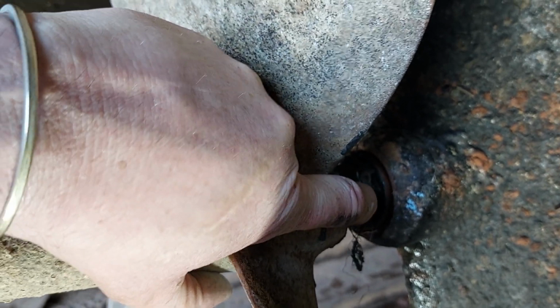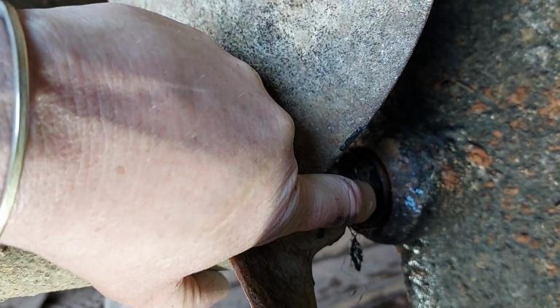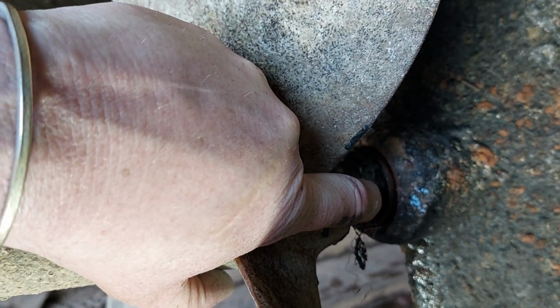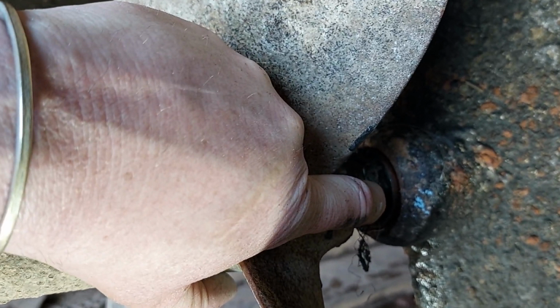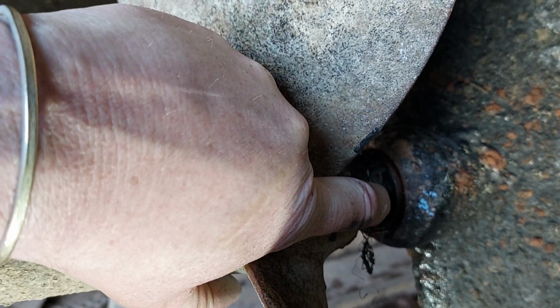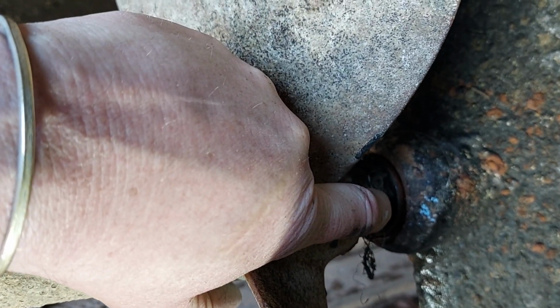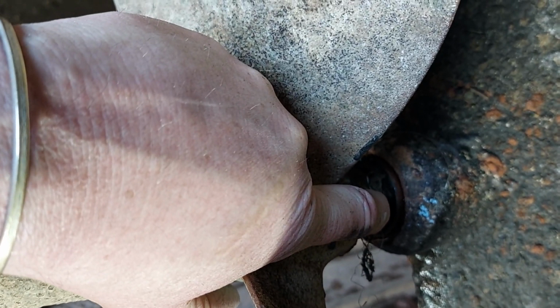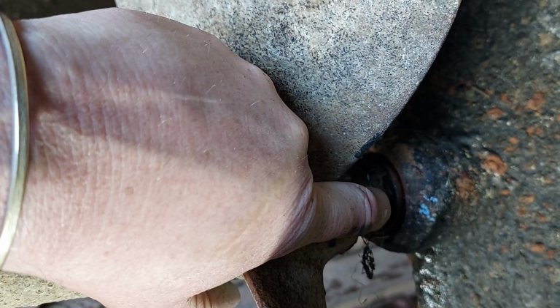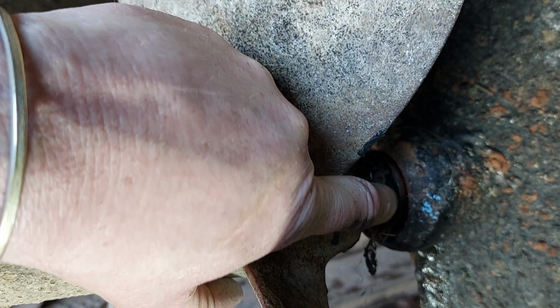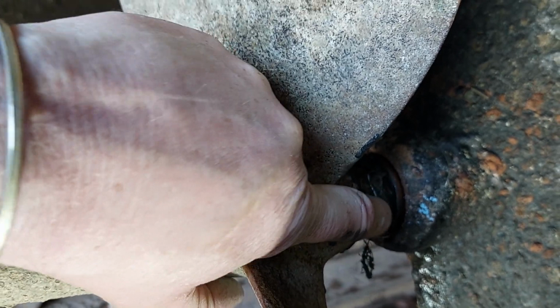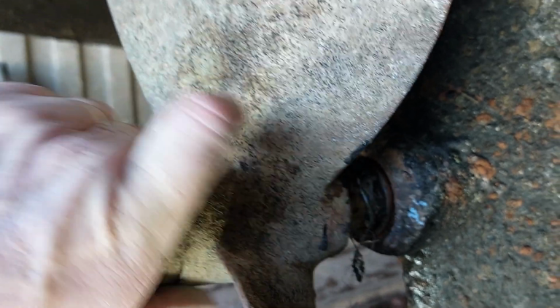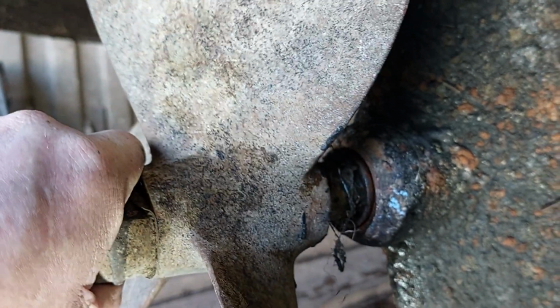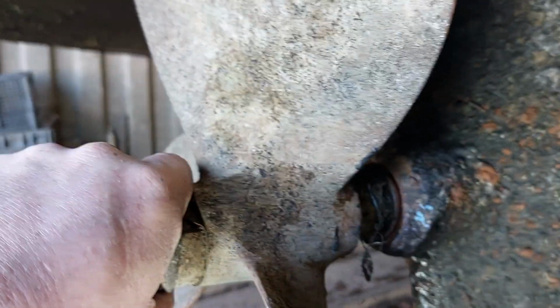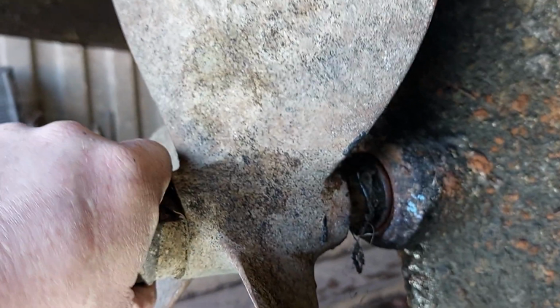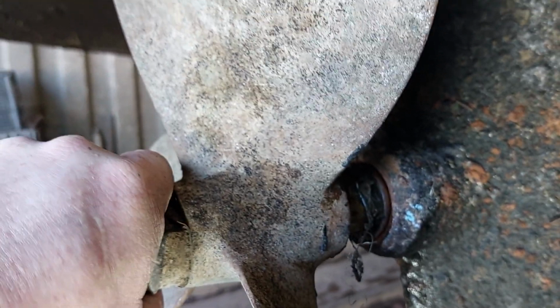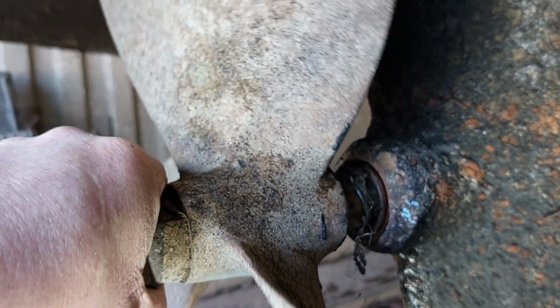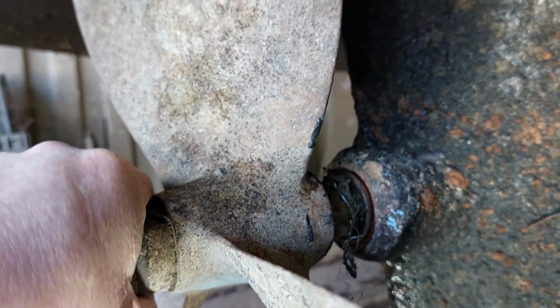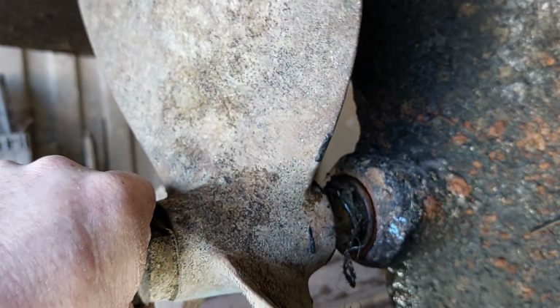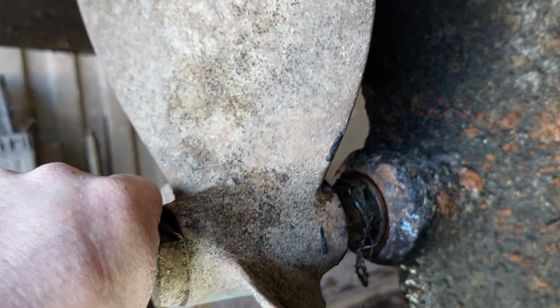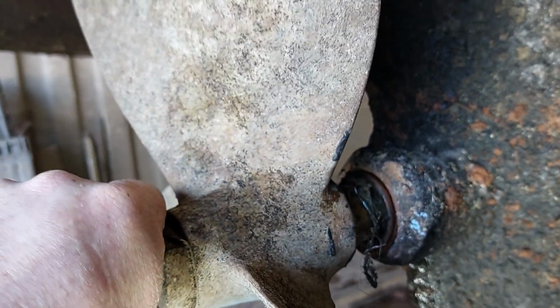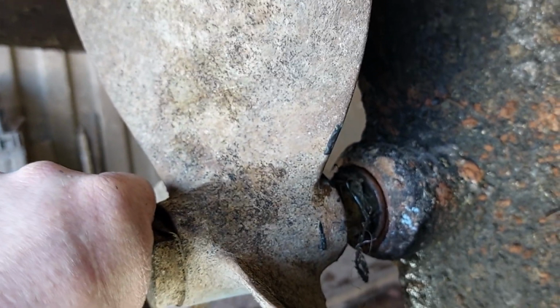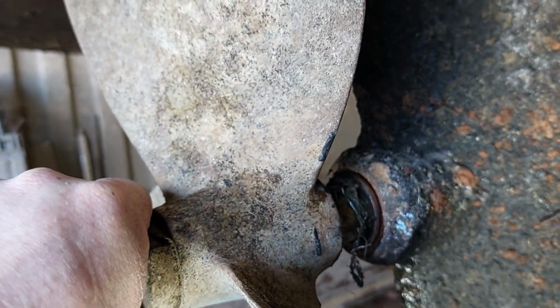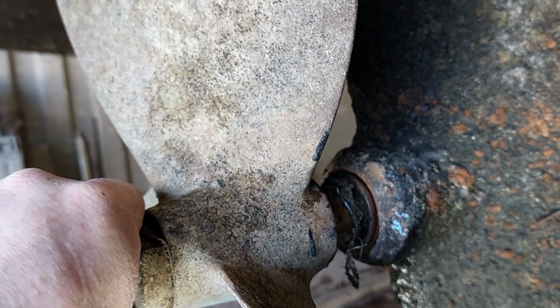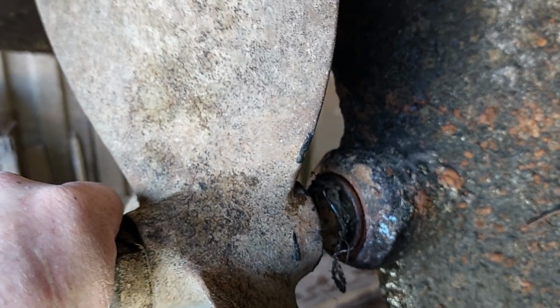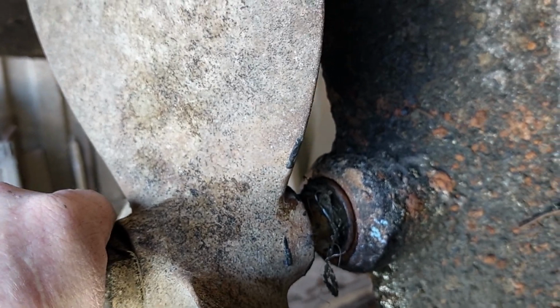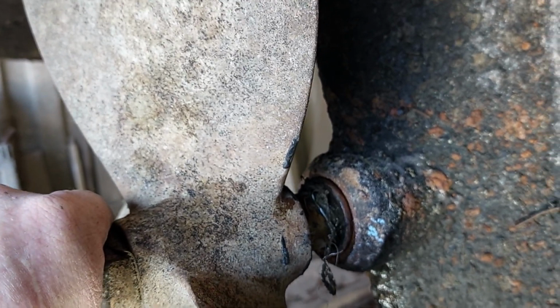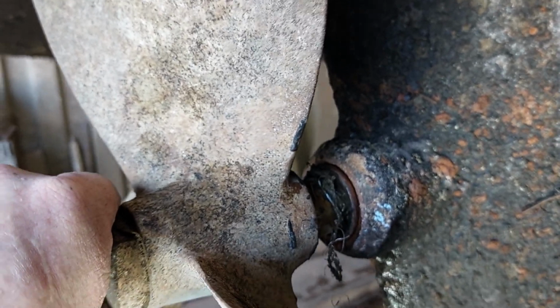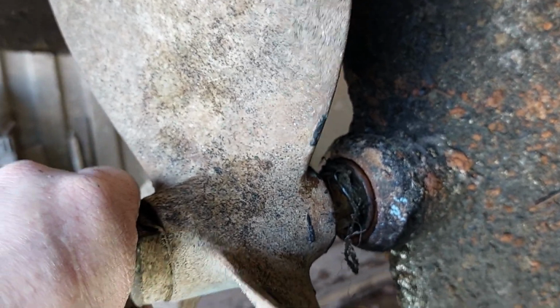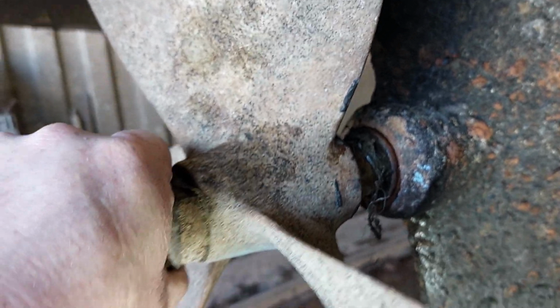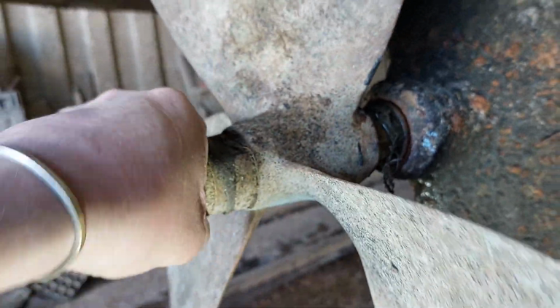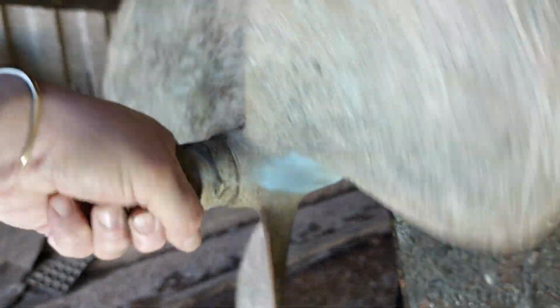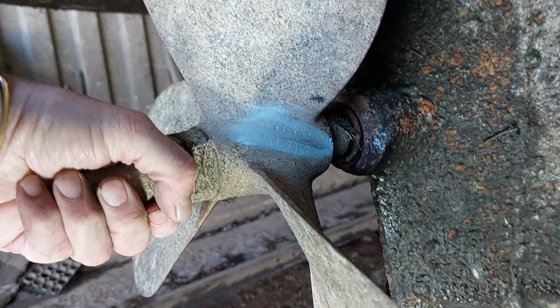Just be mindful that this shaft is metric. There is a 32mm shaft which is the old imperial inch and inch-and-a-half, so just be wary that sometimes boats of a certain age will be in imperial measurements and others will be in metric.